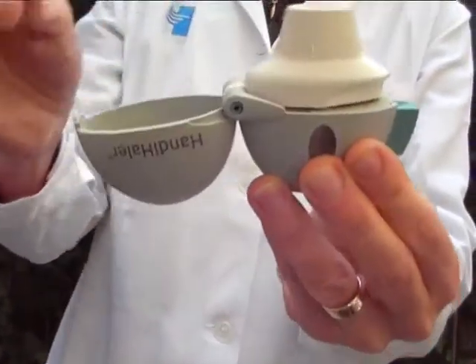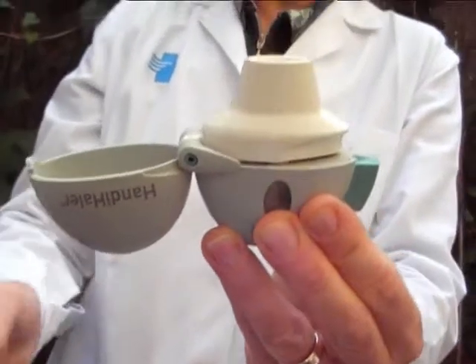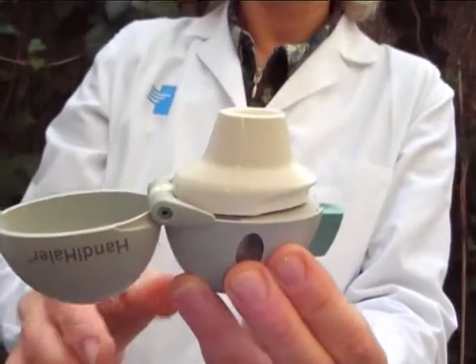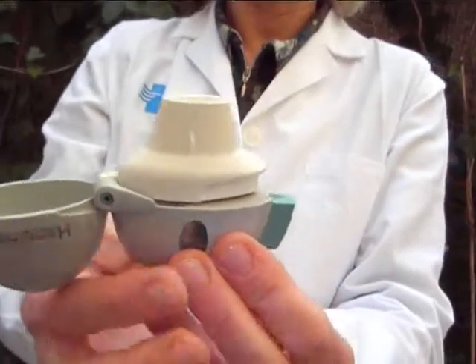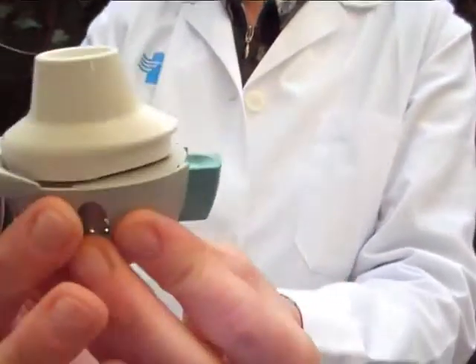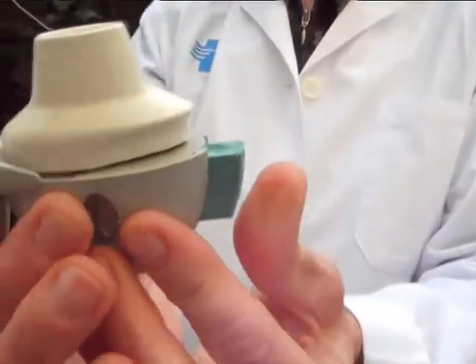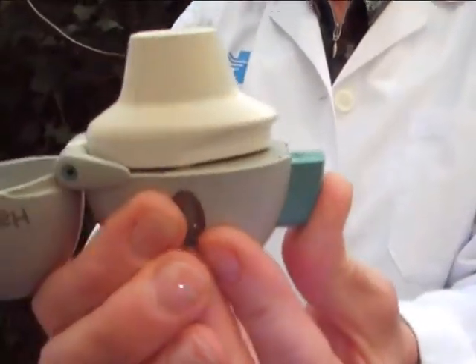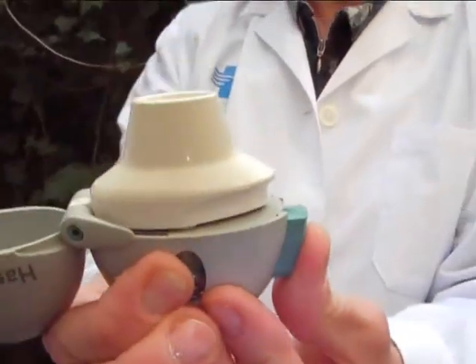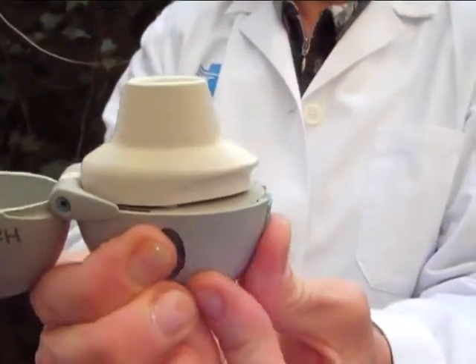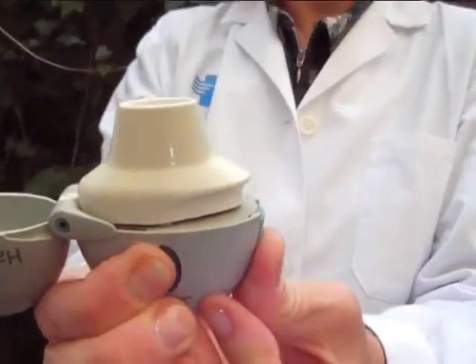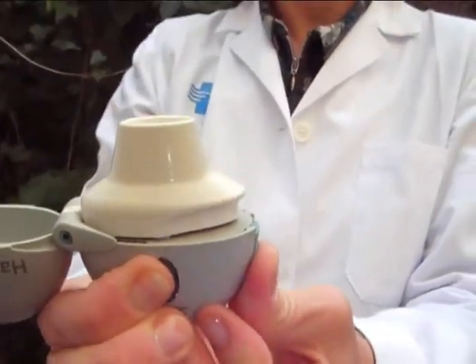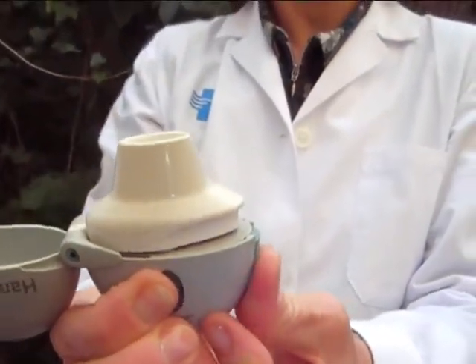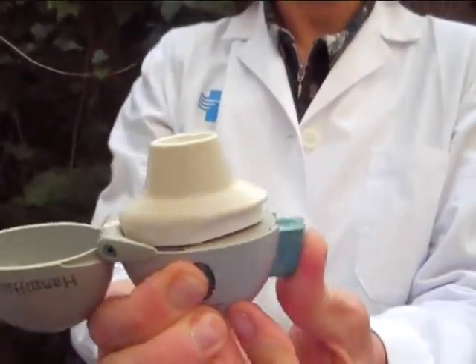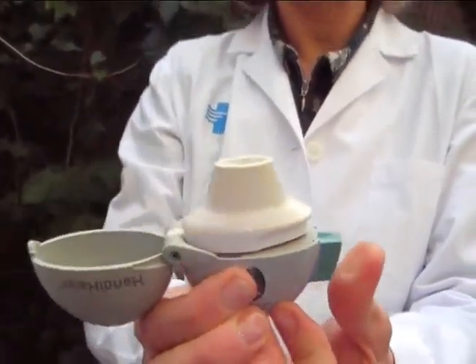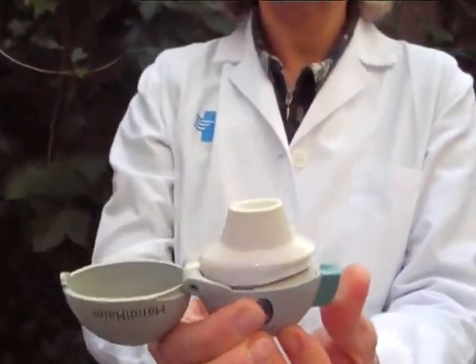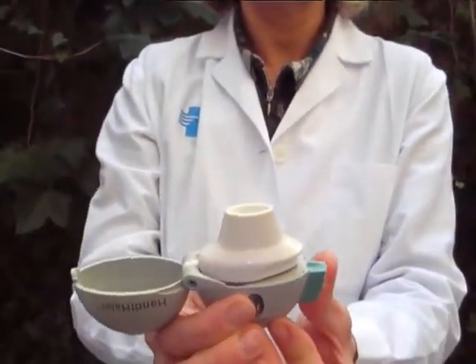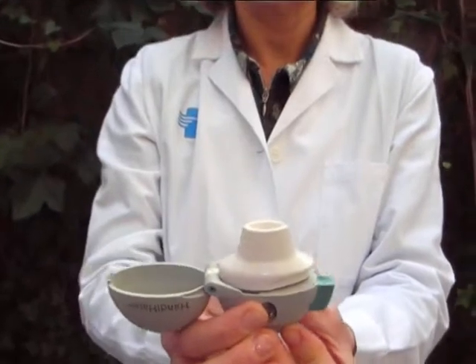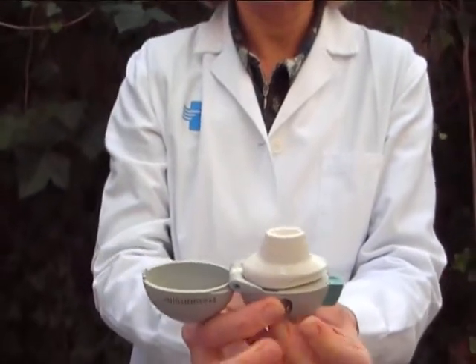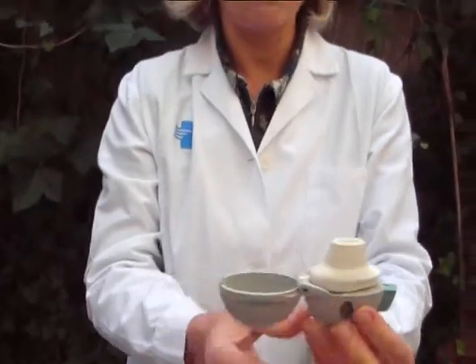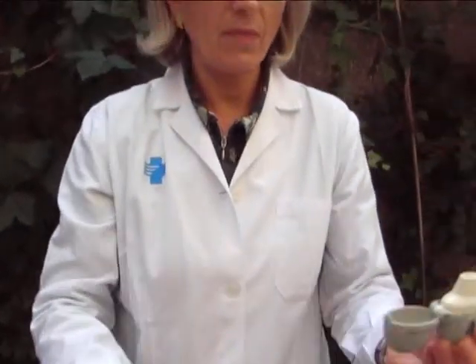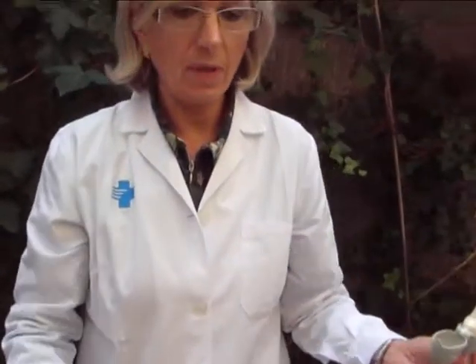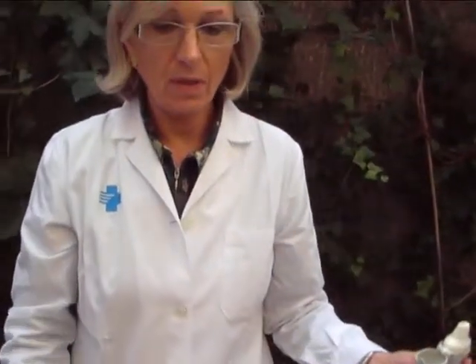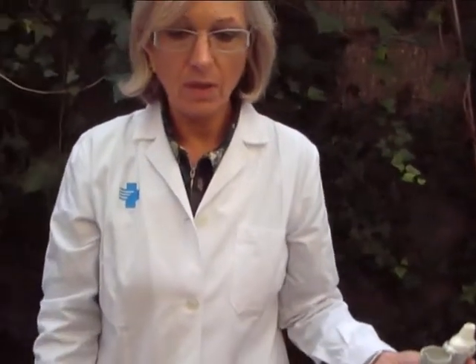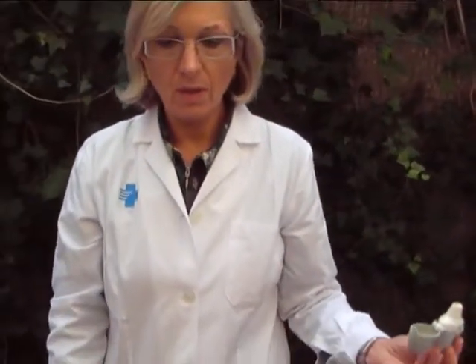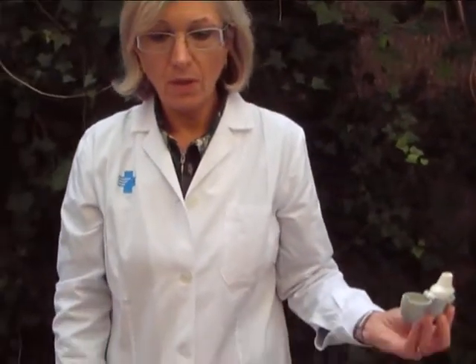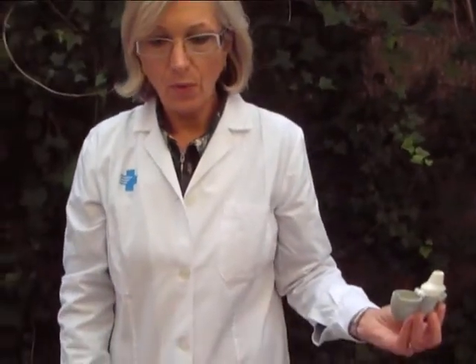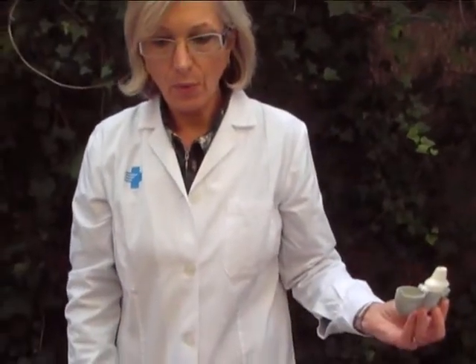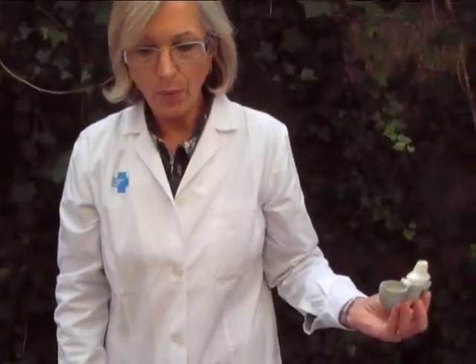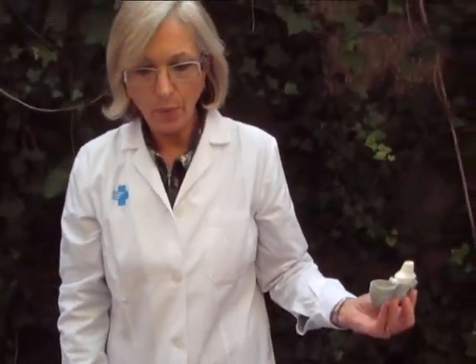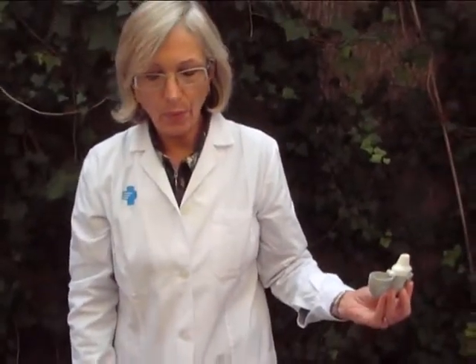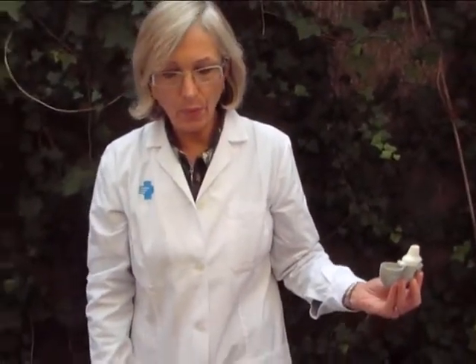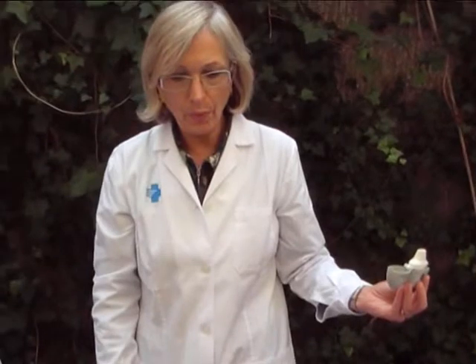Puncture the capsule by pressing the green buttons once. When you do this, you should hear a click. Breathe out gently while turning your head away from the inhaler.